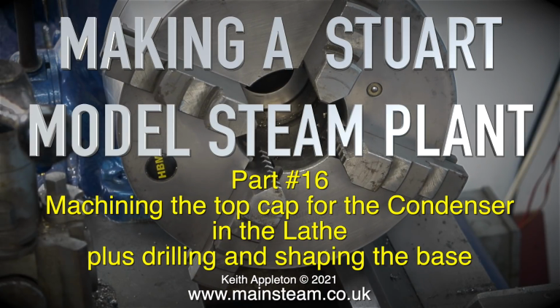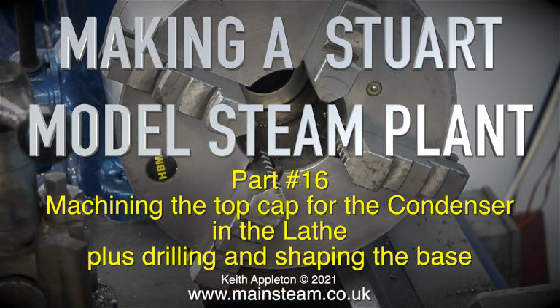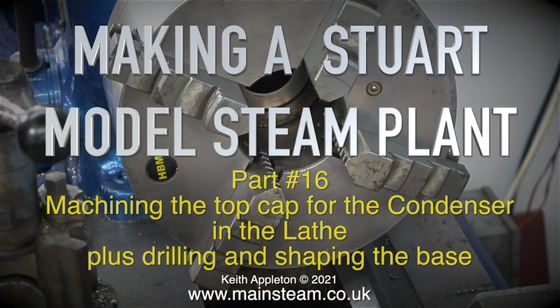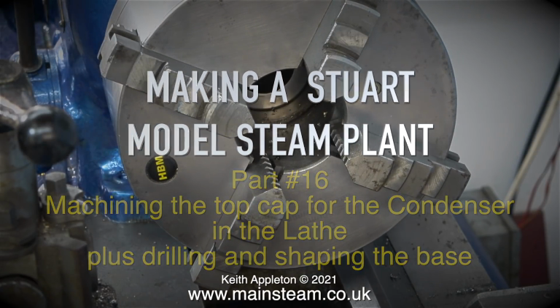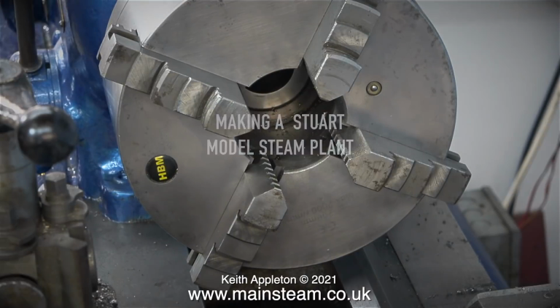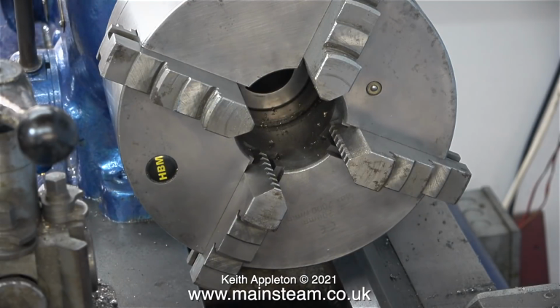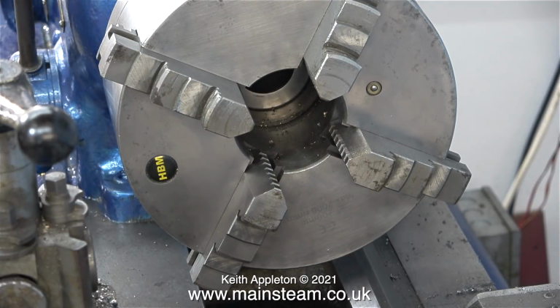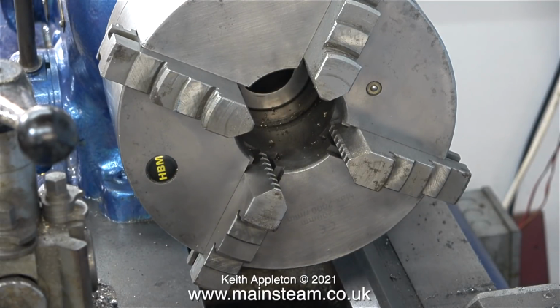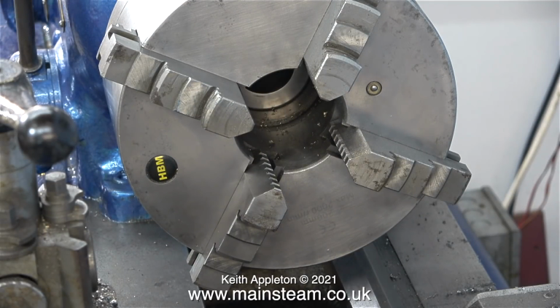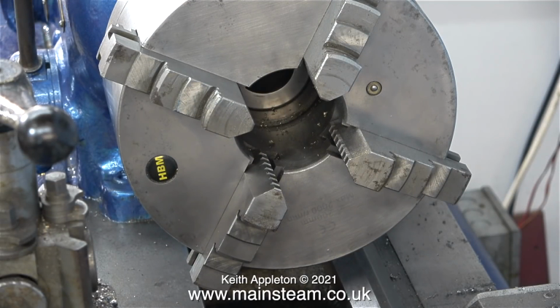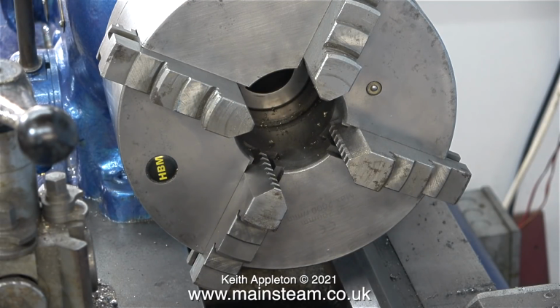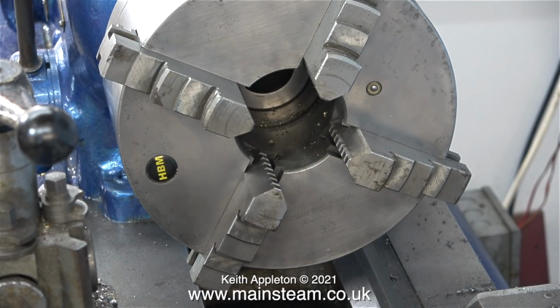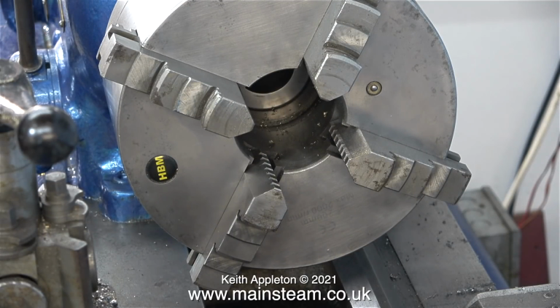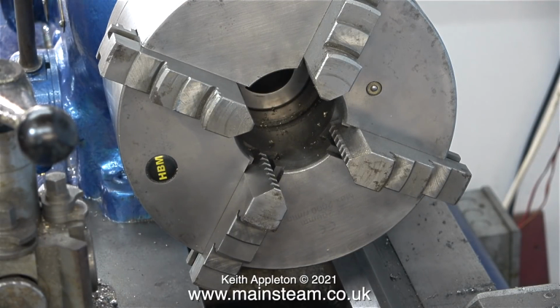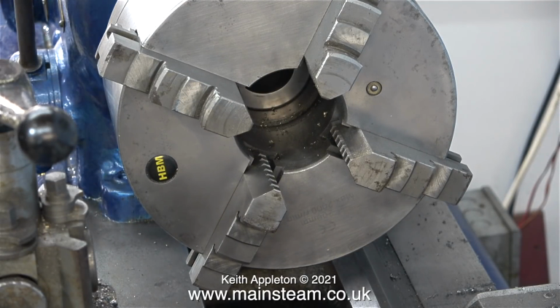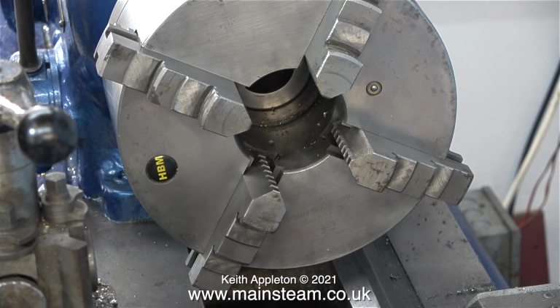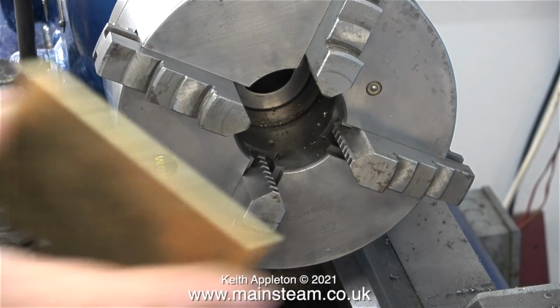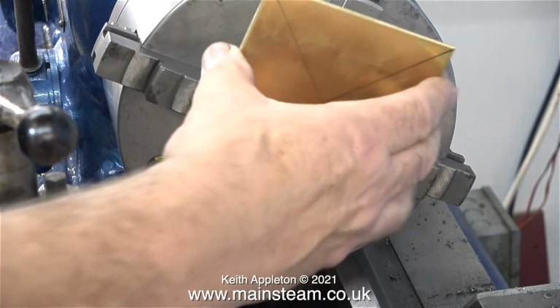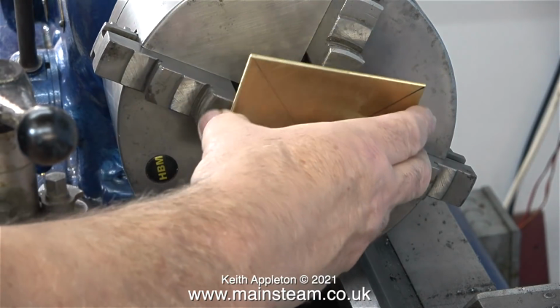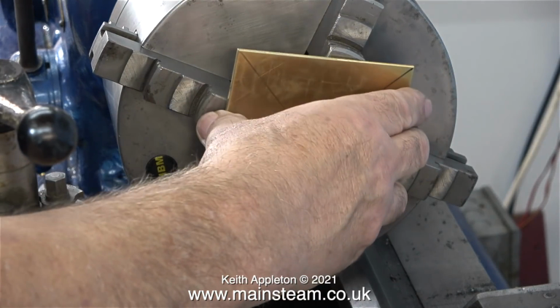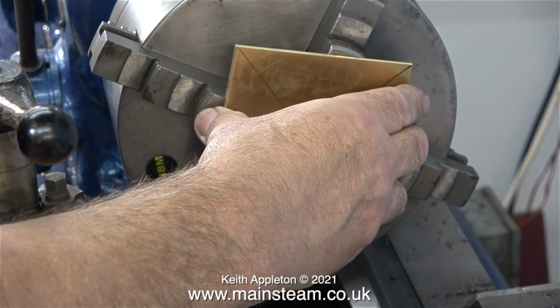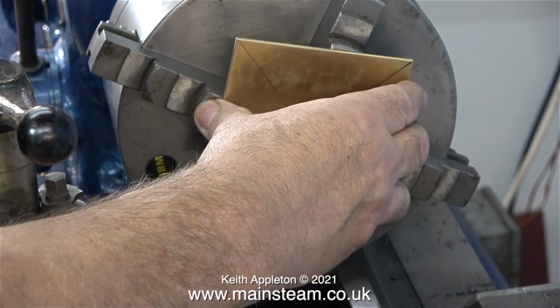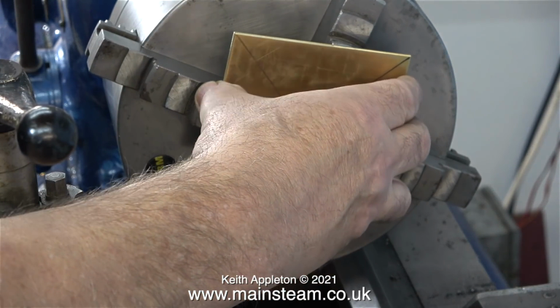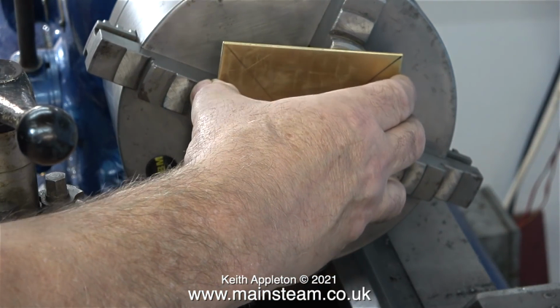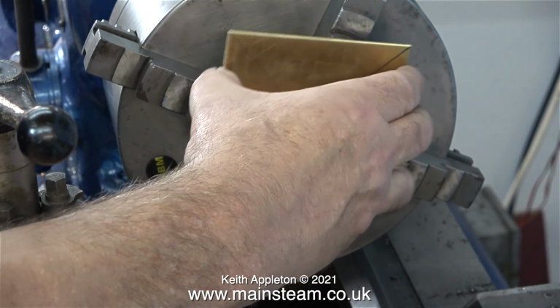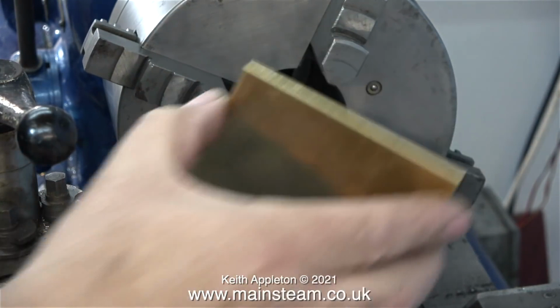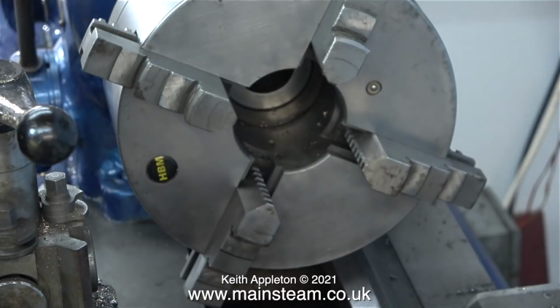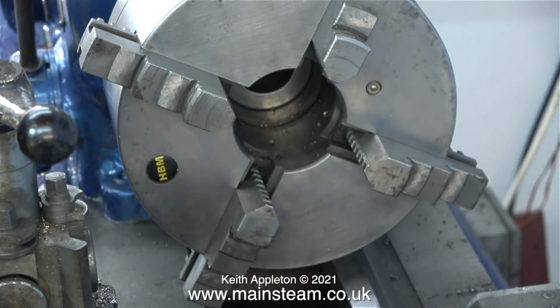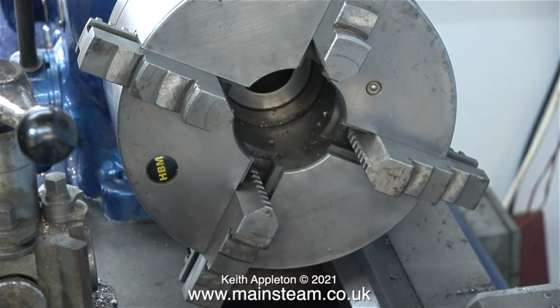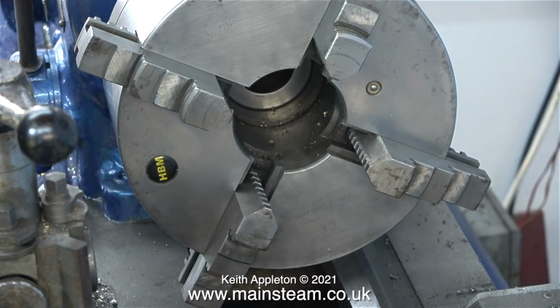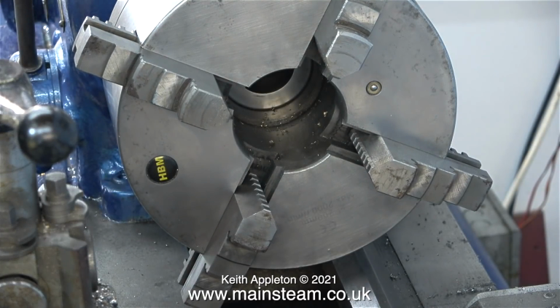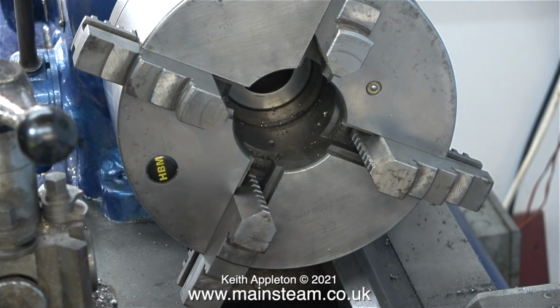For this job I've decided to use my old Smart and Brown lathe, for the simple reason the chuck is much larger. This chuck is a four-jaw self-centering chuck and it will easily accommodate this four-inch square piece of three-millimeter brass.